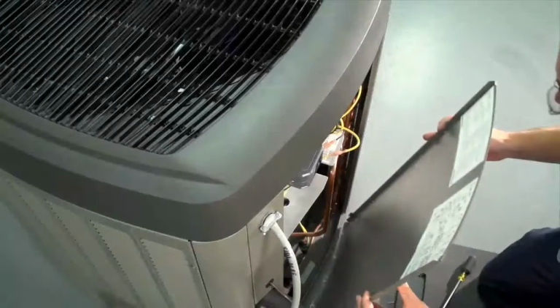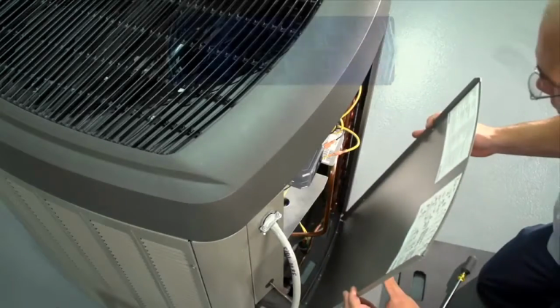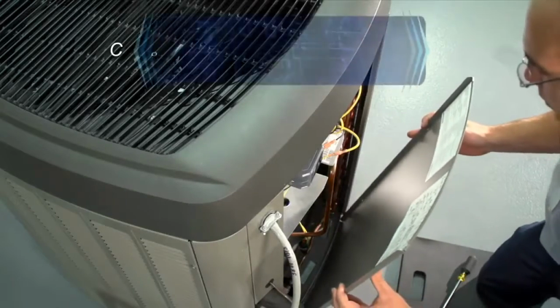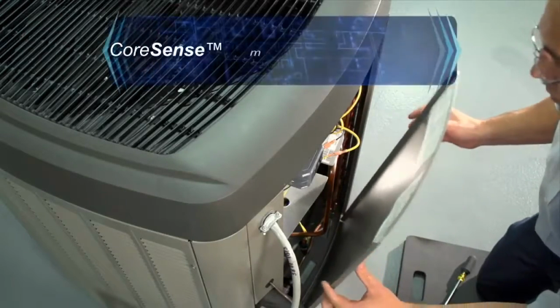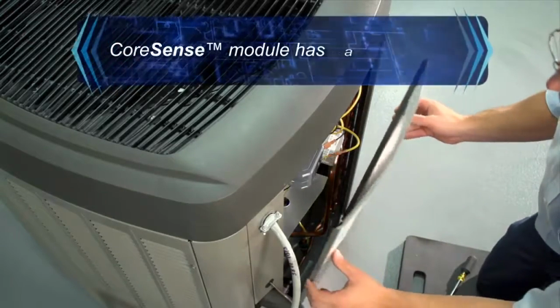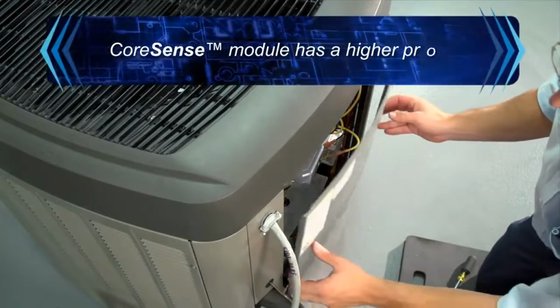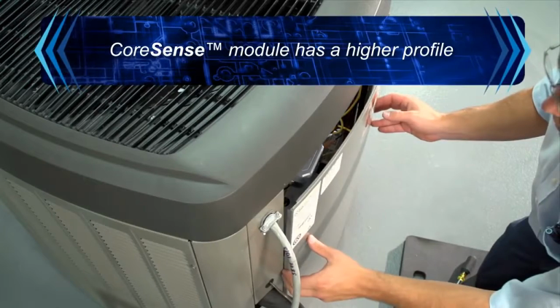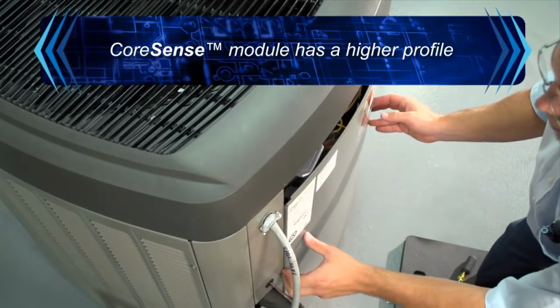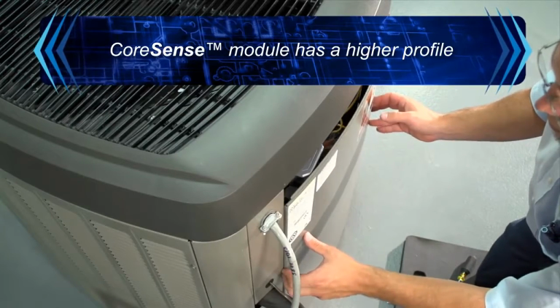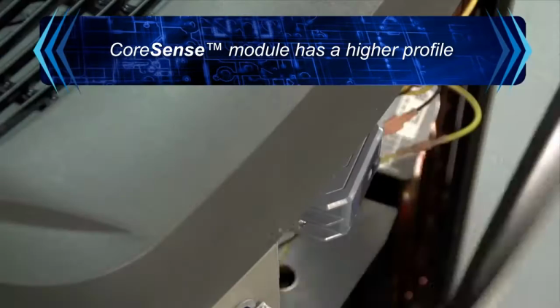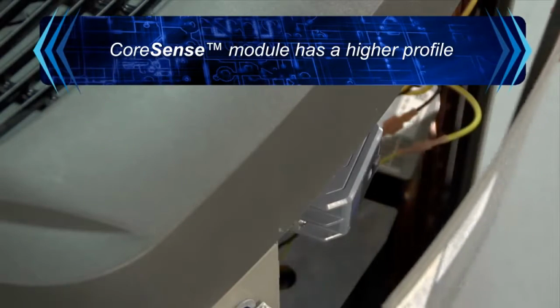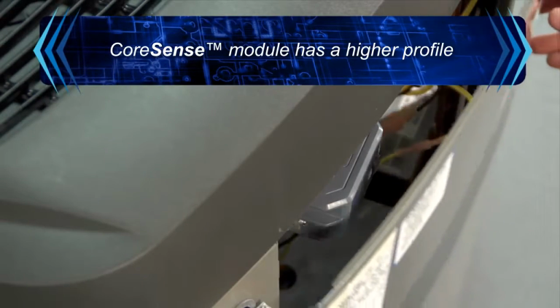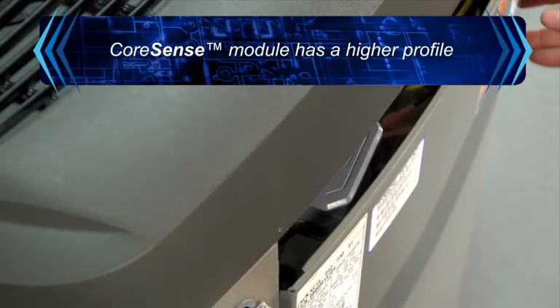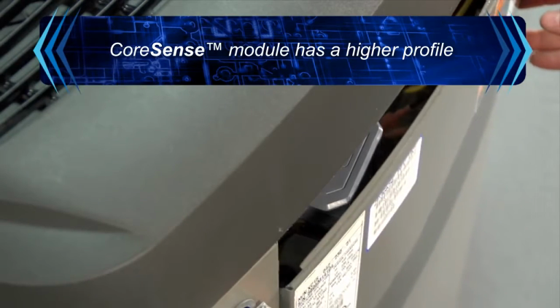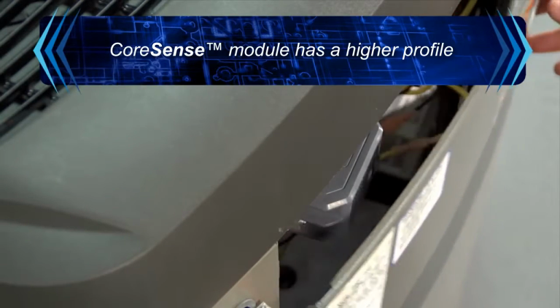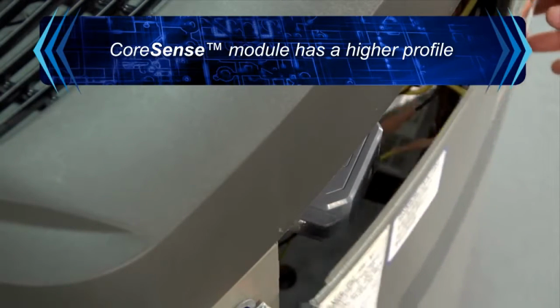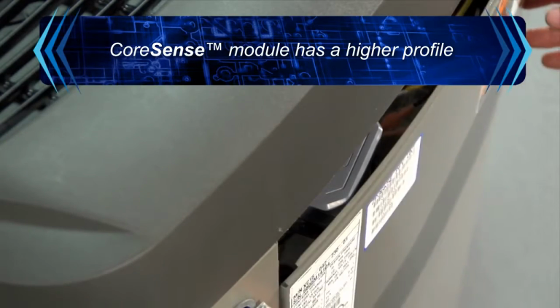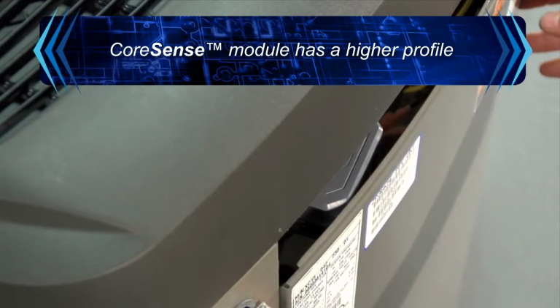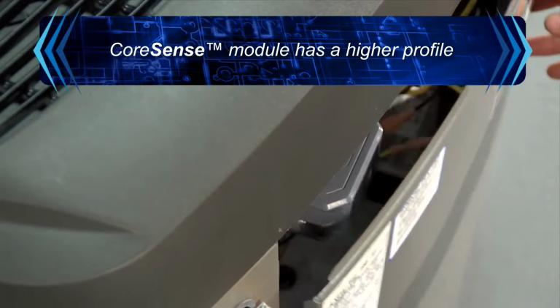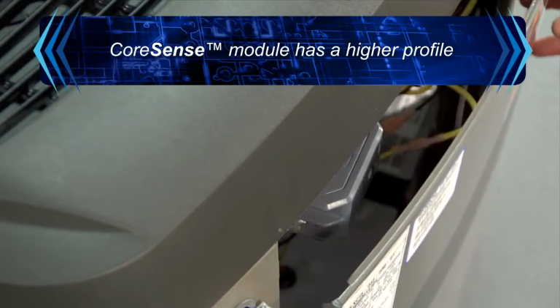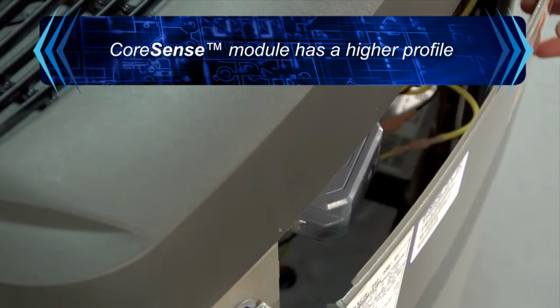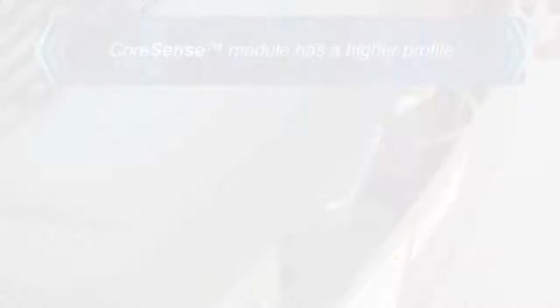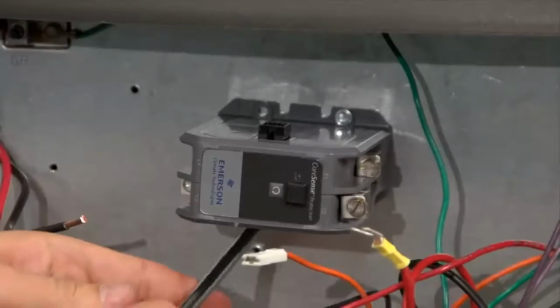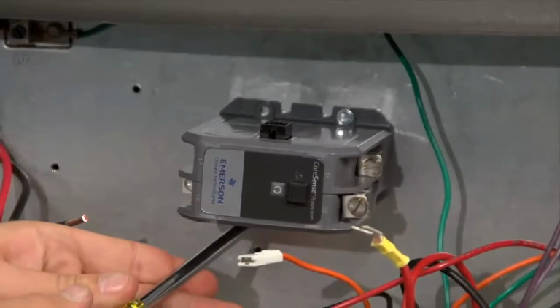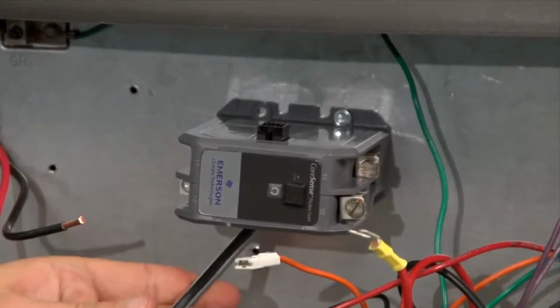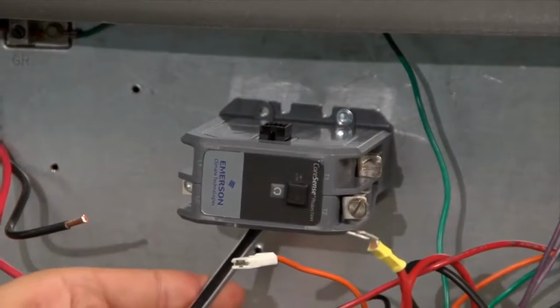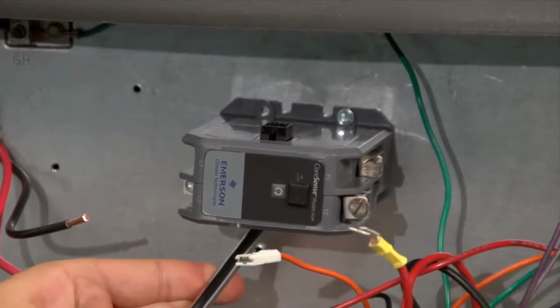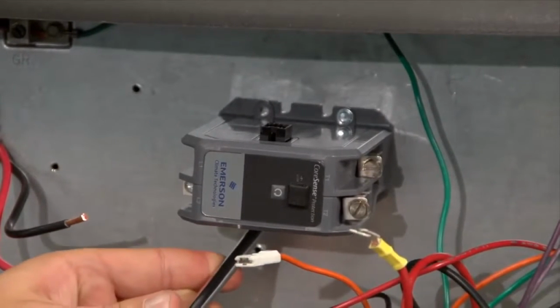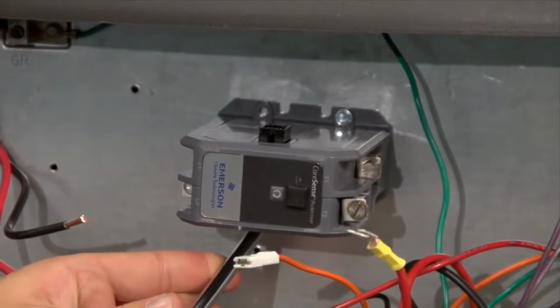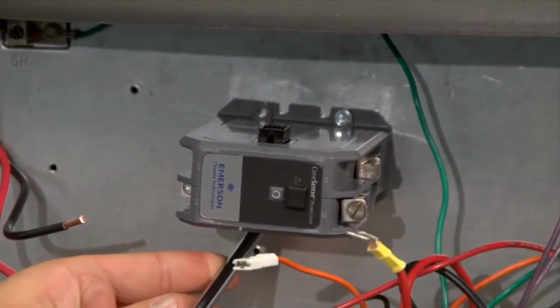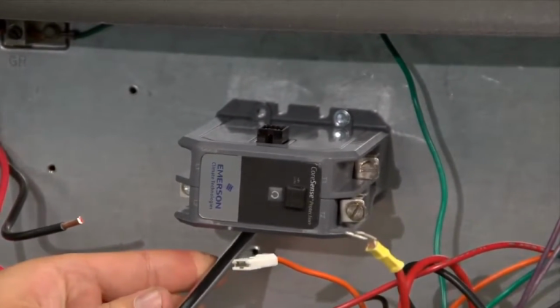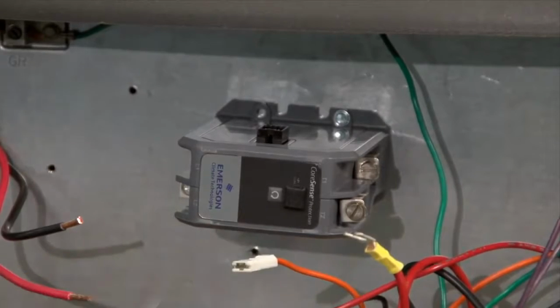The Core Sense Protection module is taller than a standard contactor. Please confirm that the condensing unit service panel will completely close before securing the module. After the module has been firmly affixed to the panel, you may begin wiring the module.